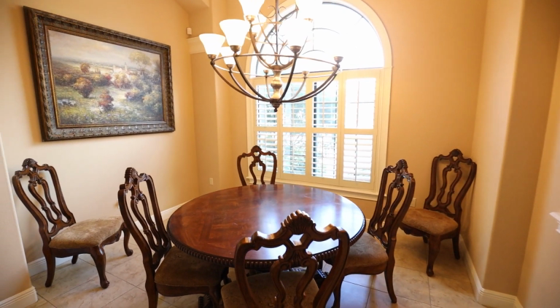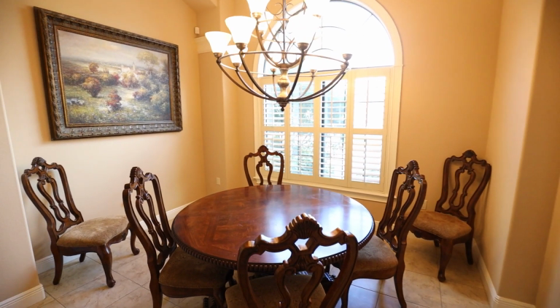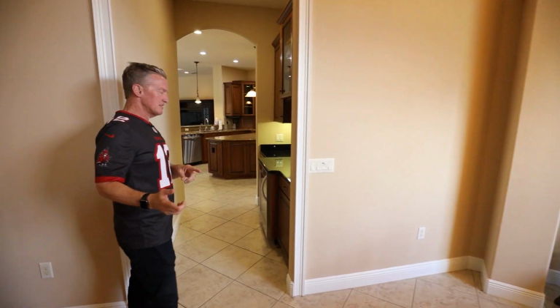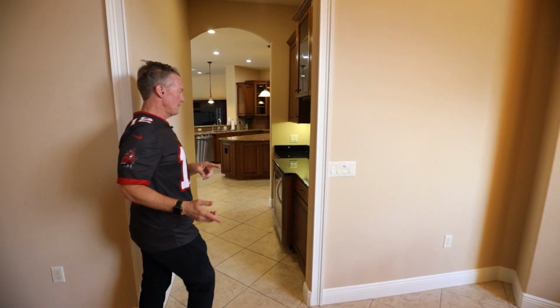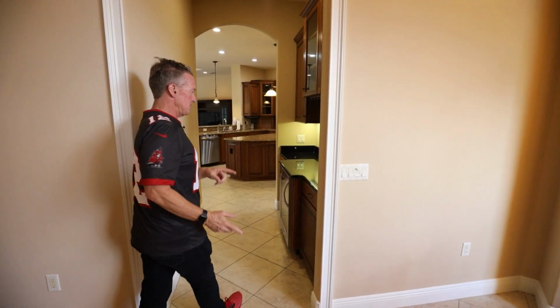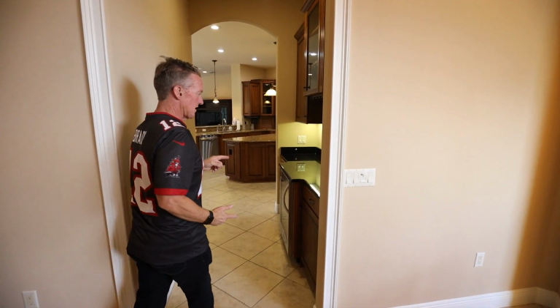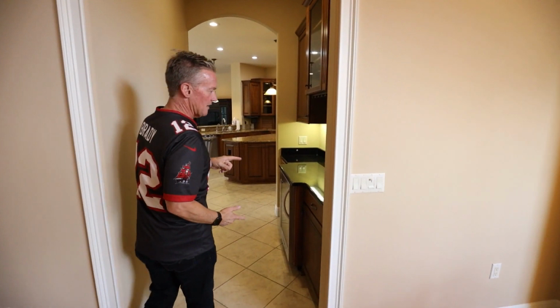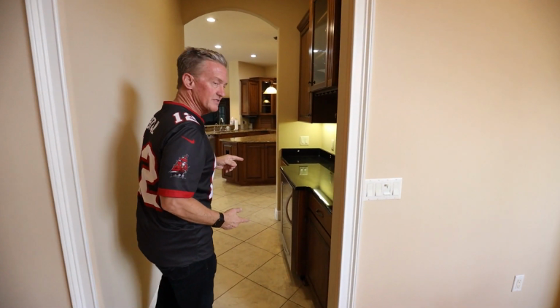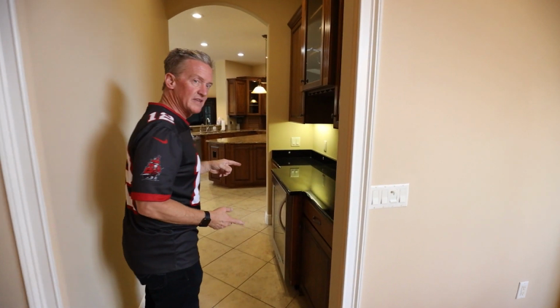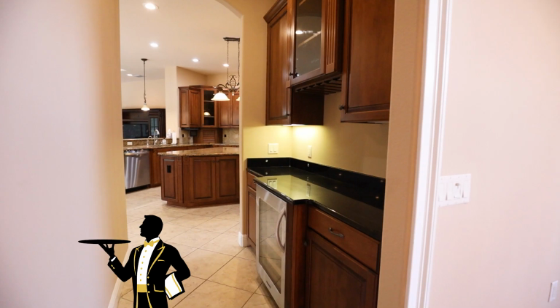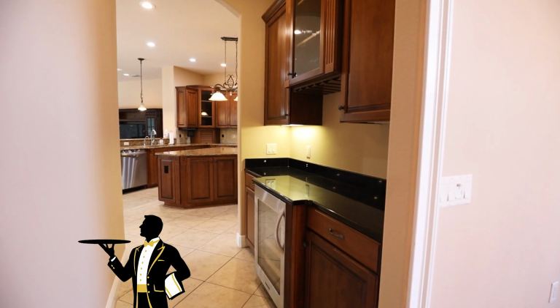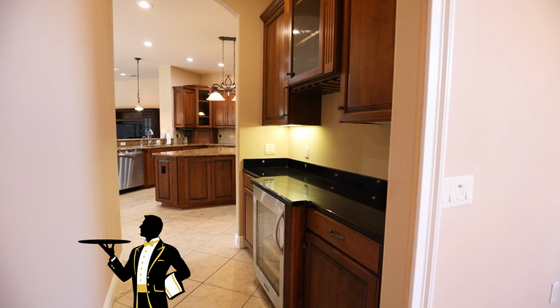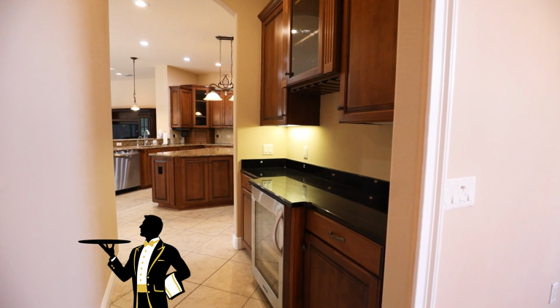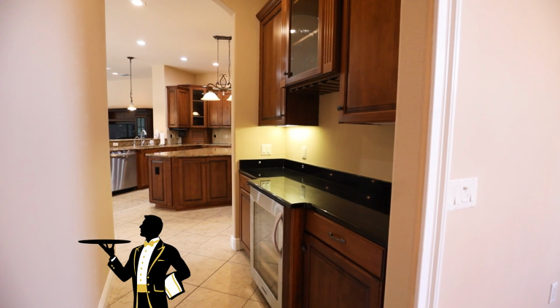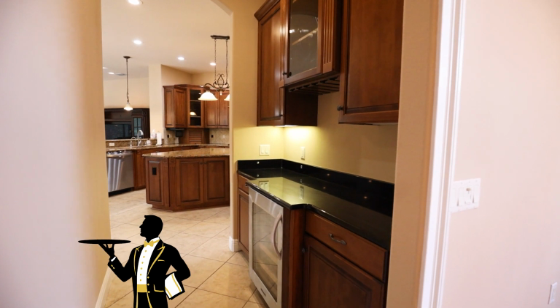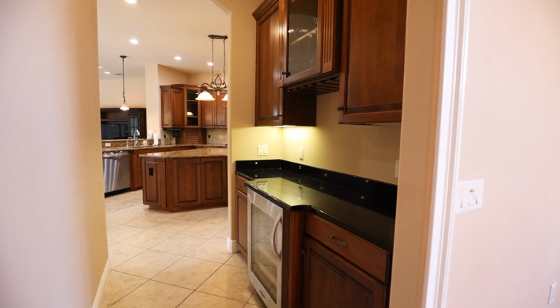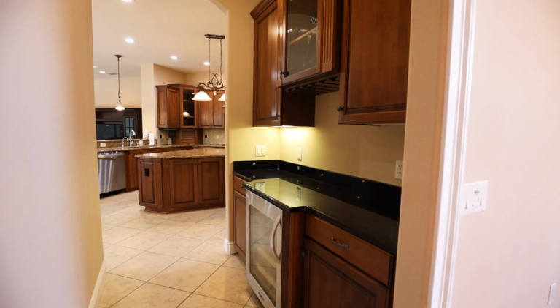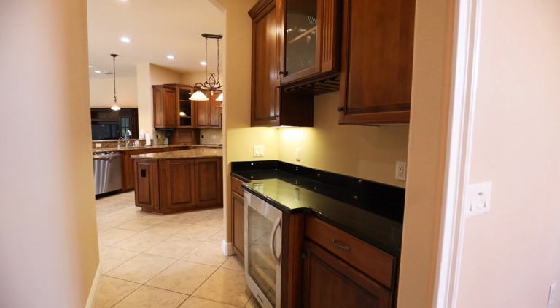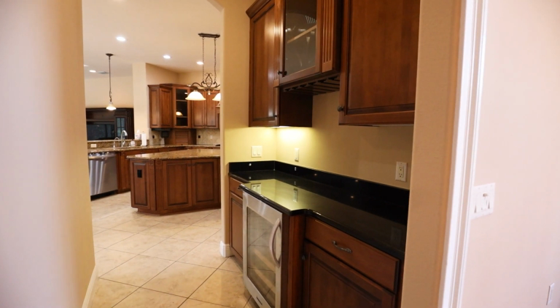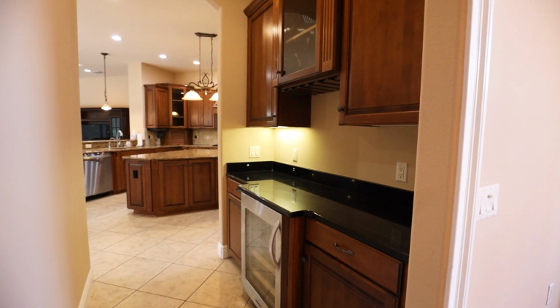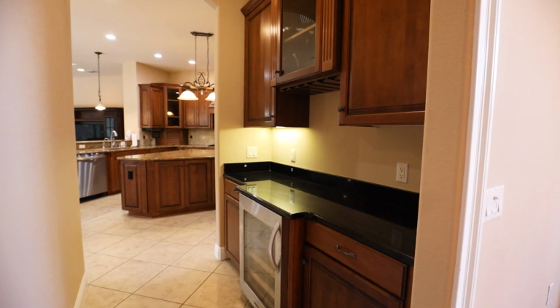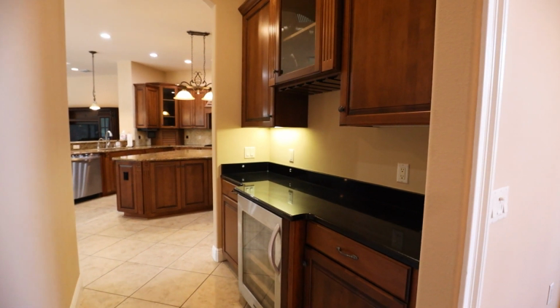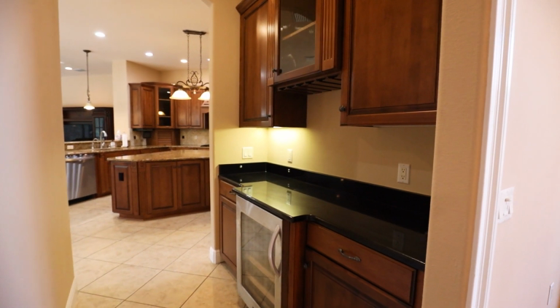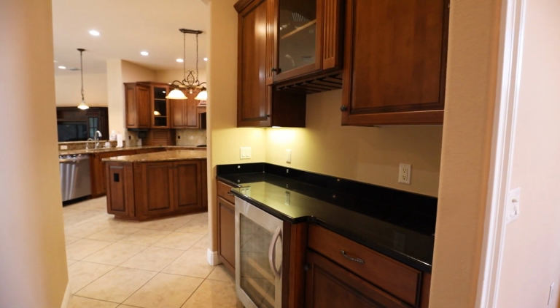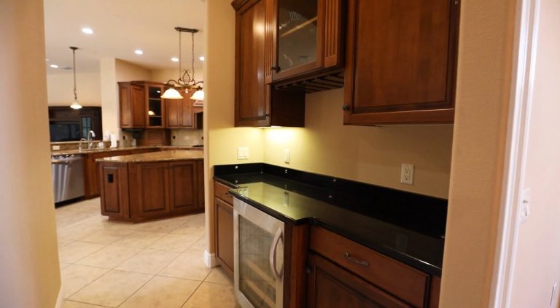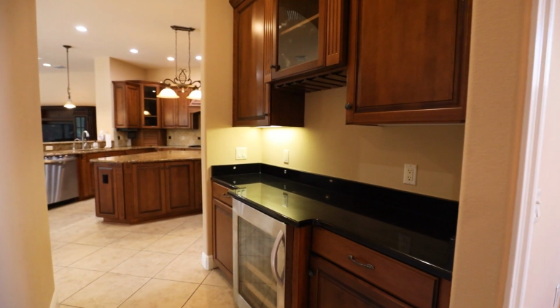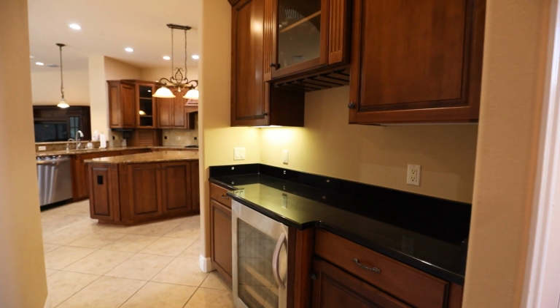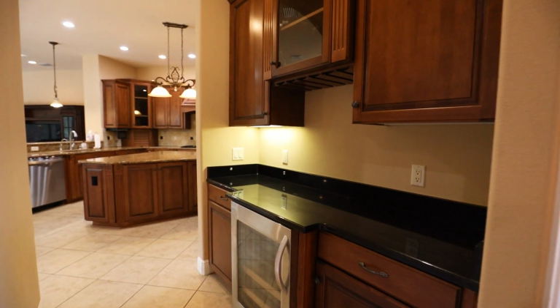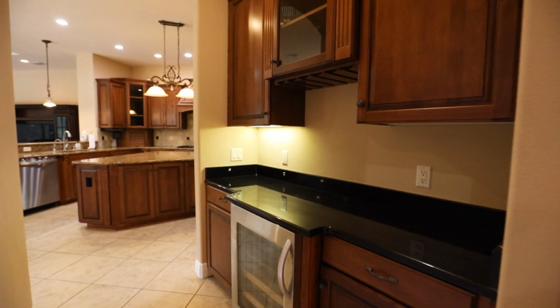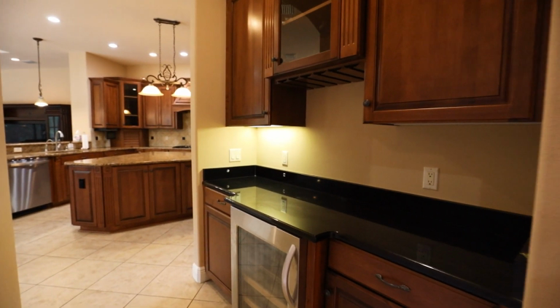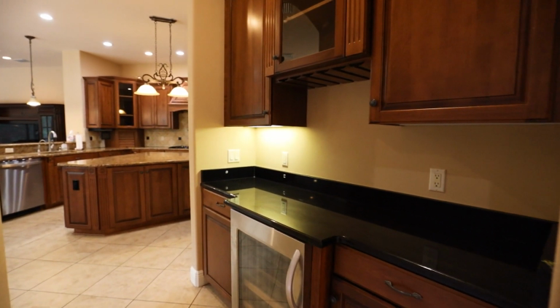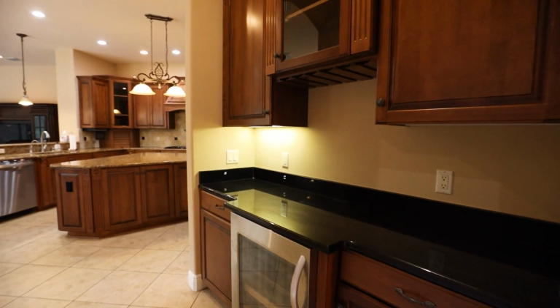And this is something that you just got to love — this is the butler's pantry right here. Granite countertop, got a little mini fridge, stainless steel.